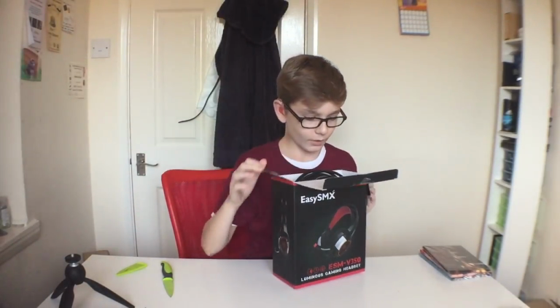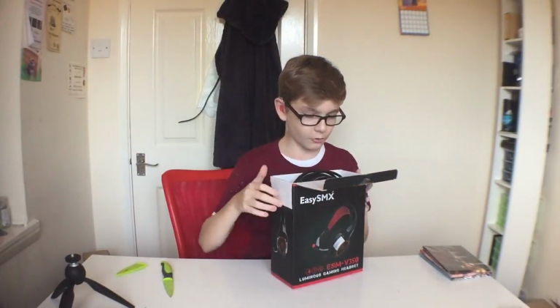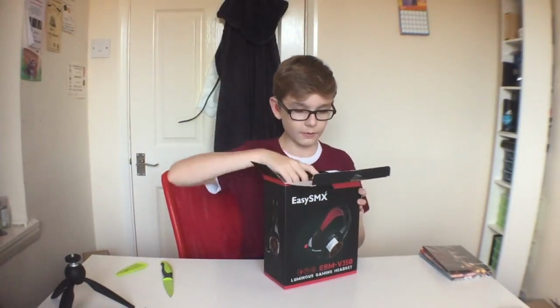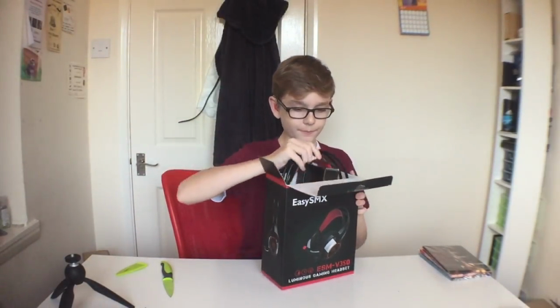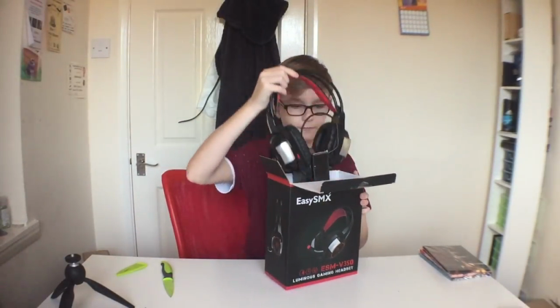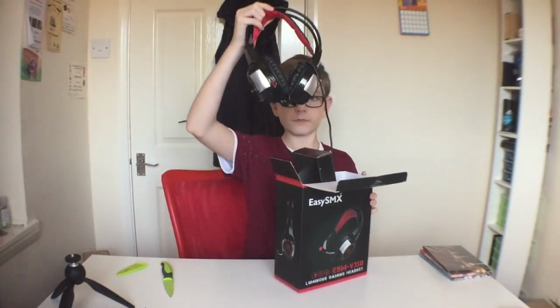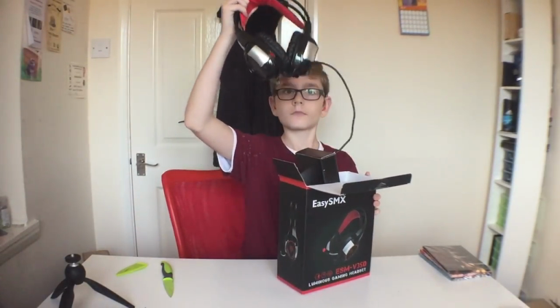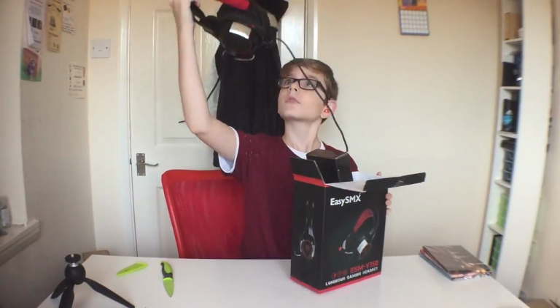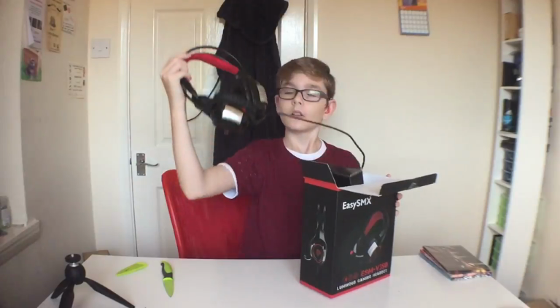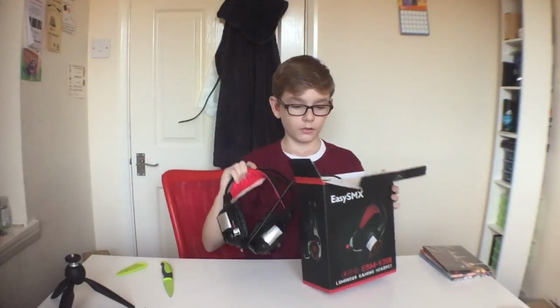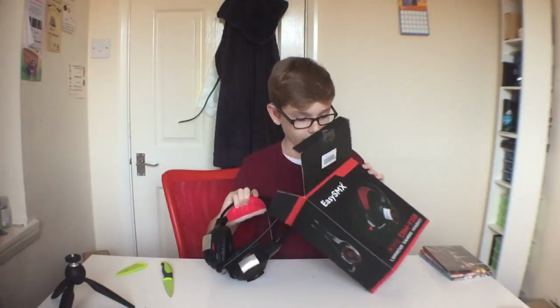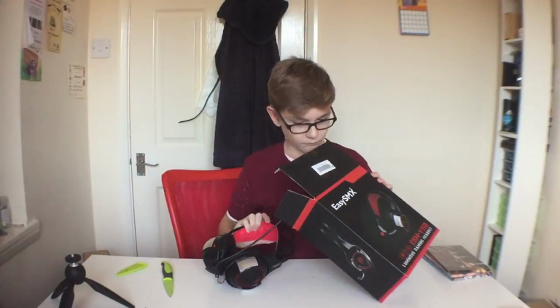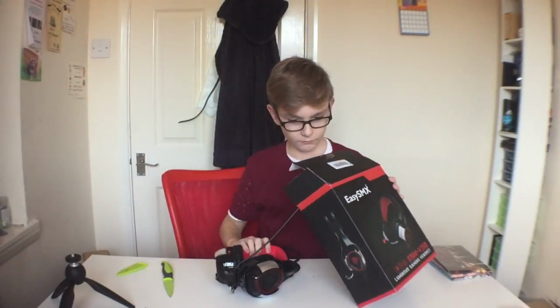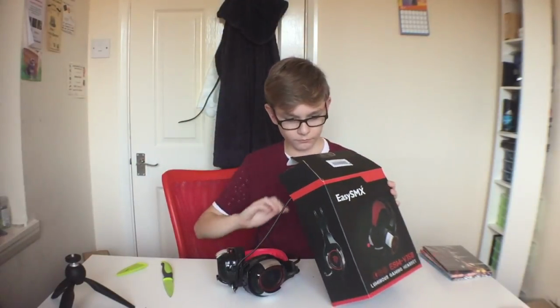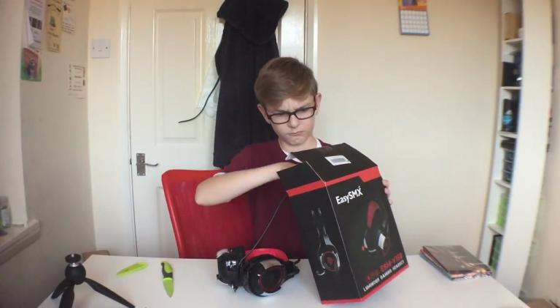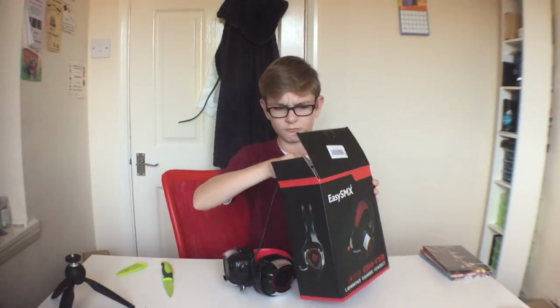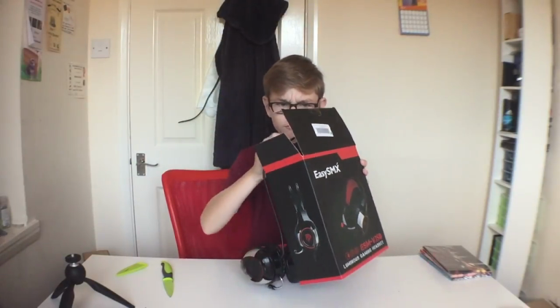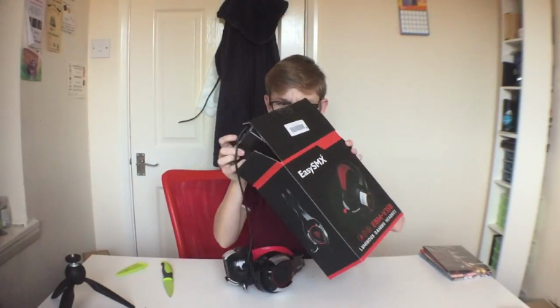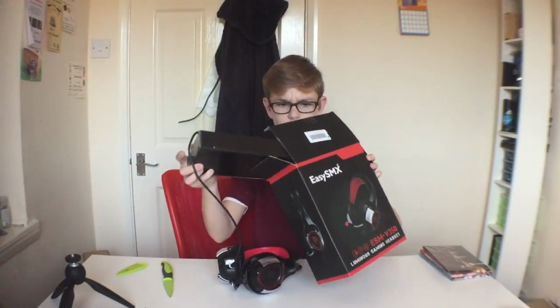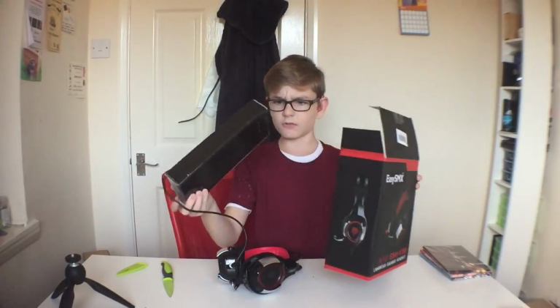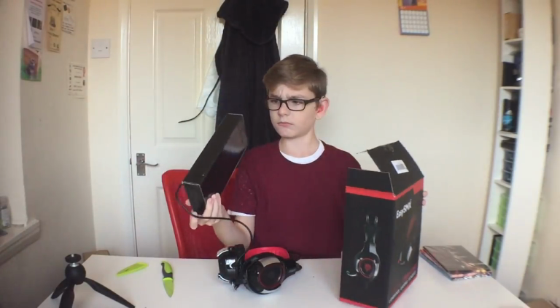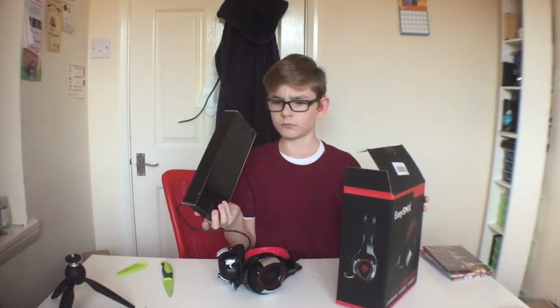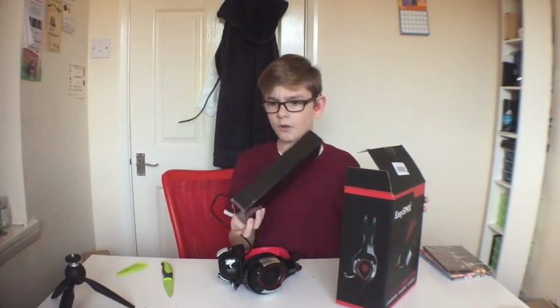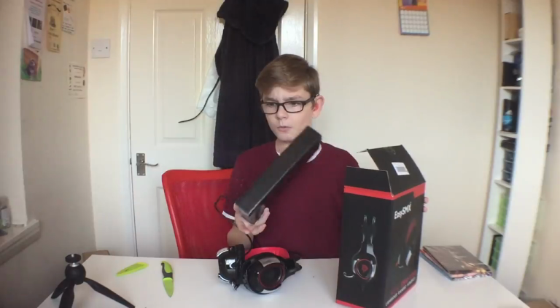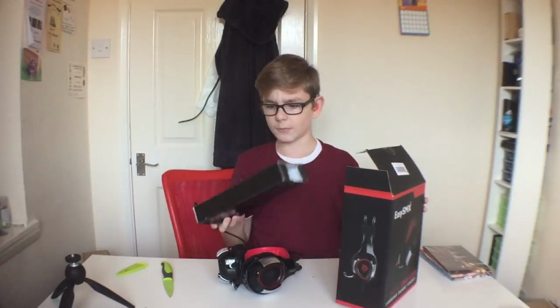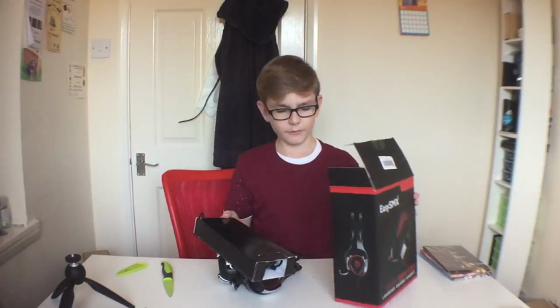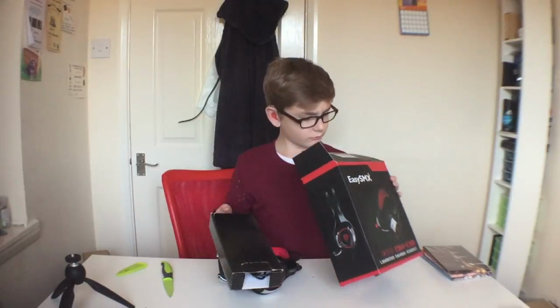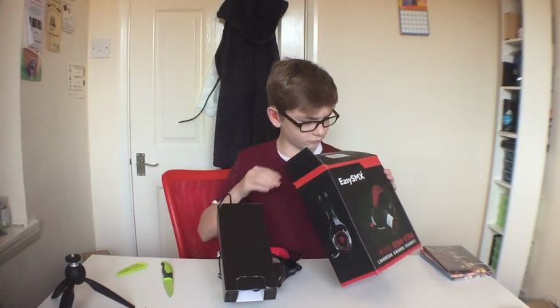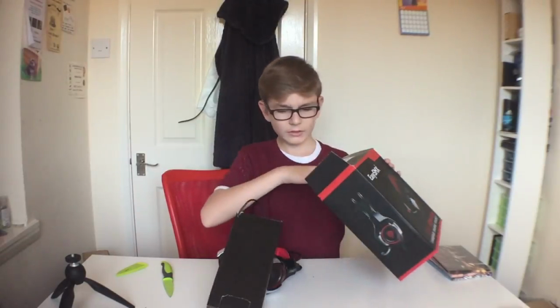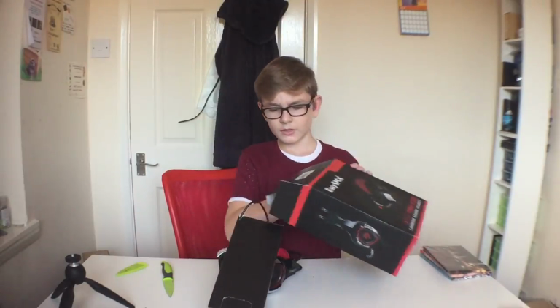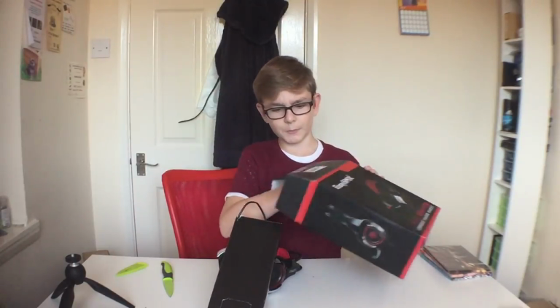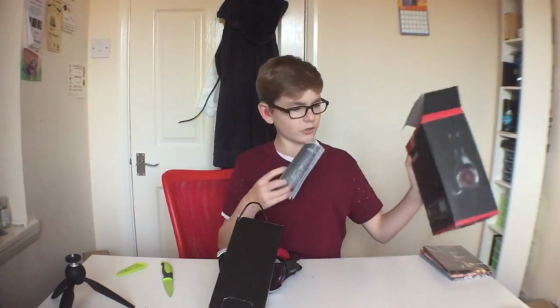Let's open it up. Look at this — well, this is a bit different. Different packaging.